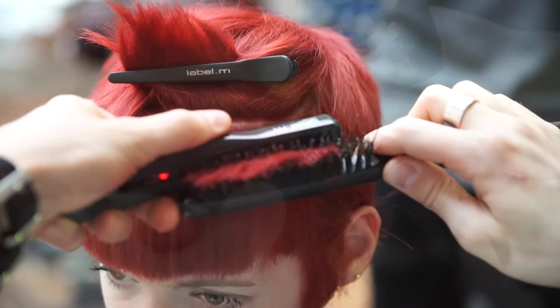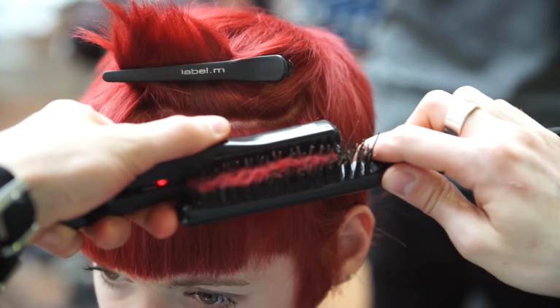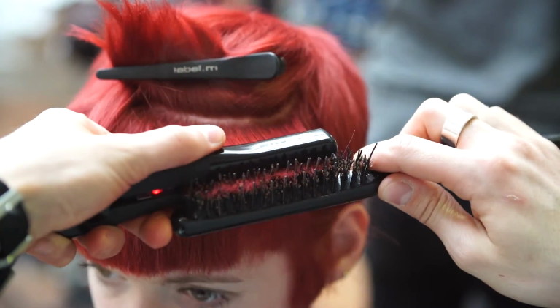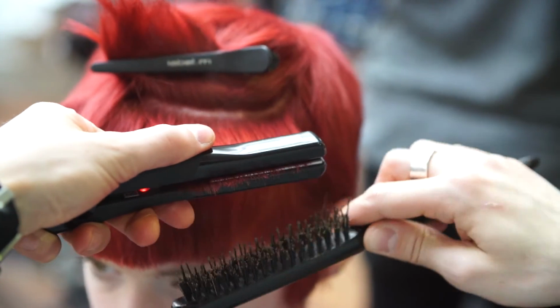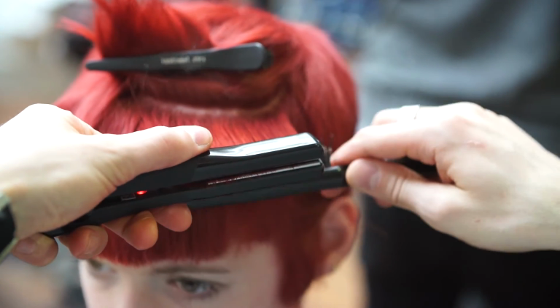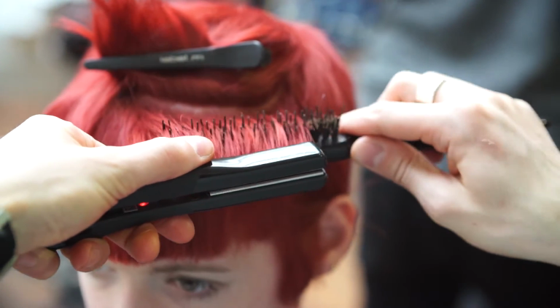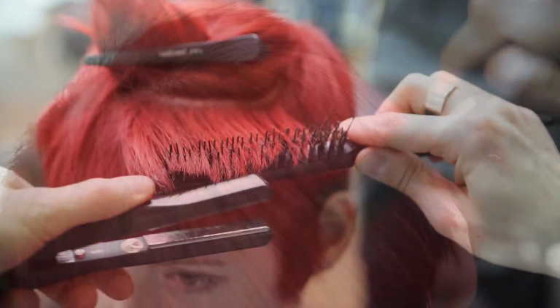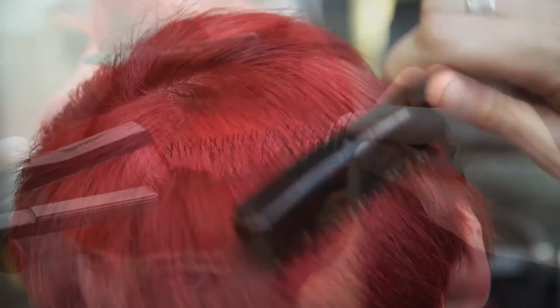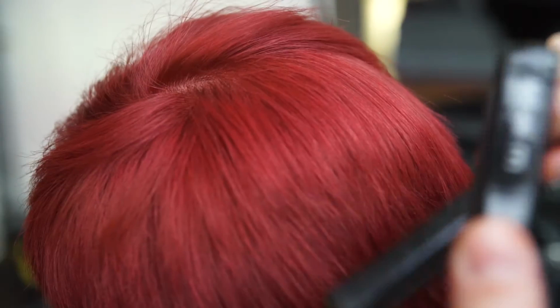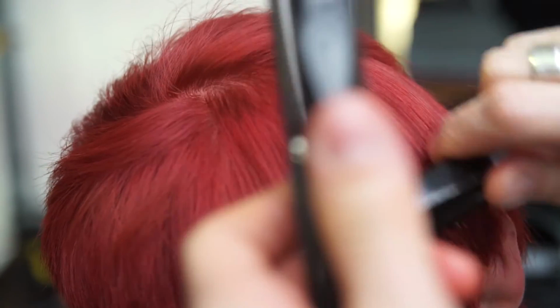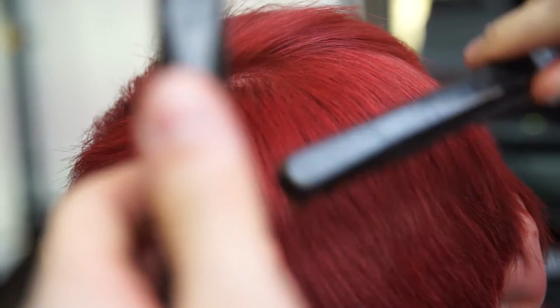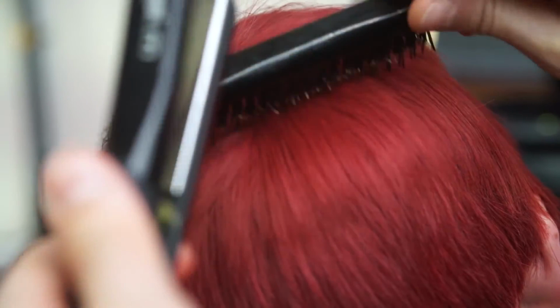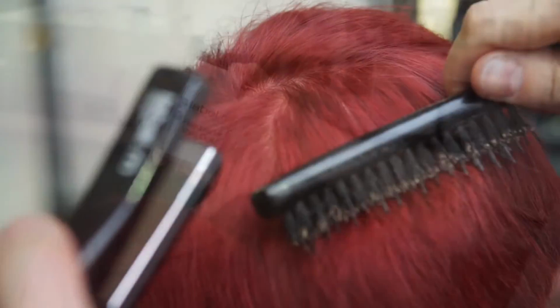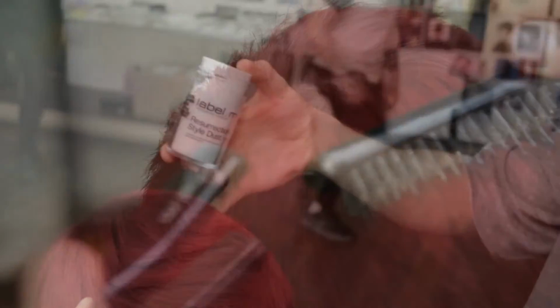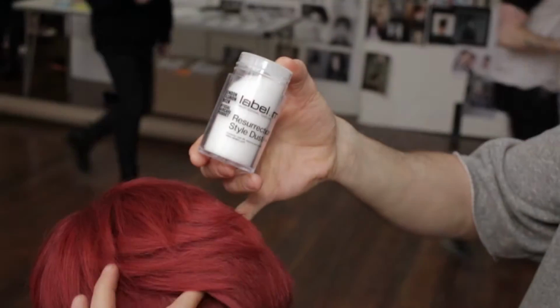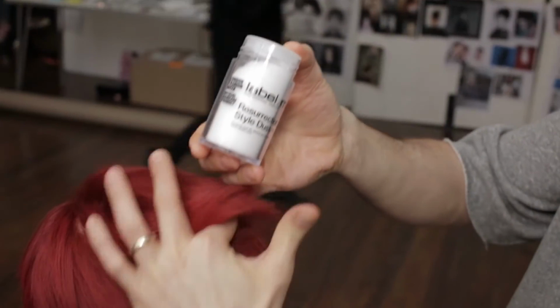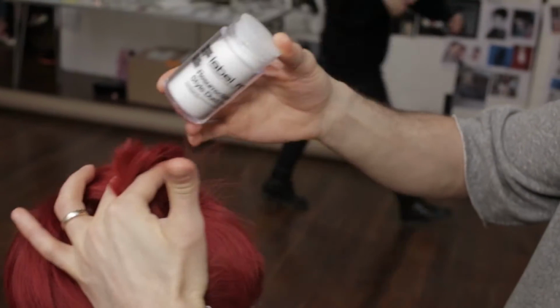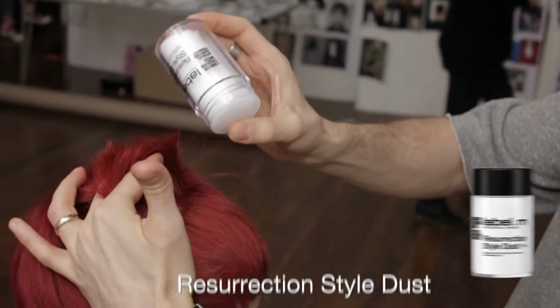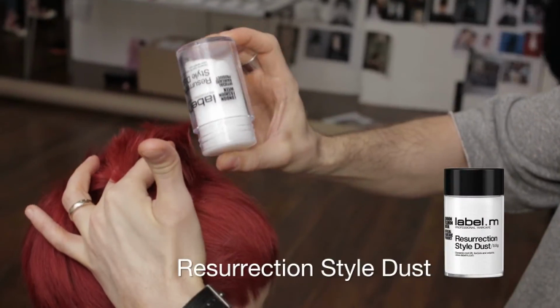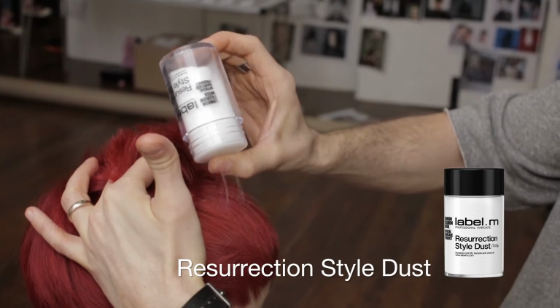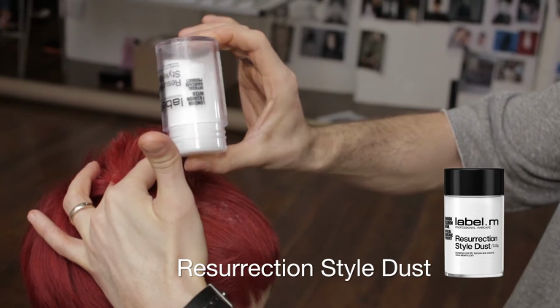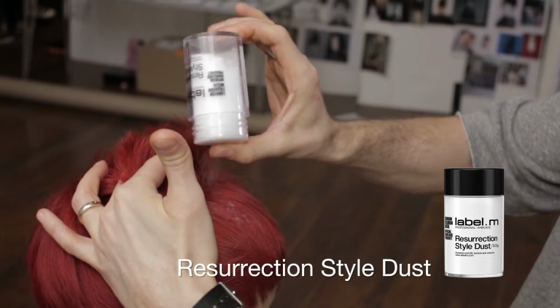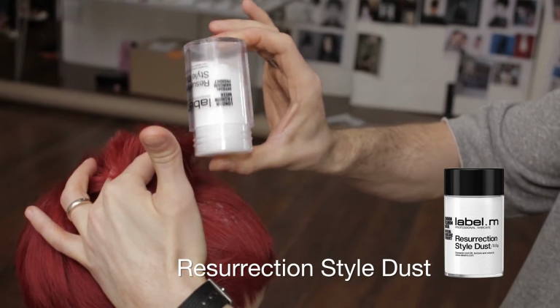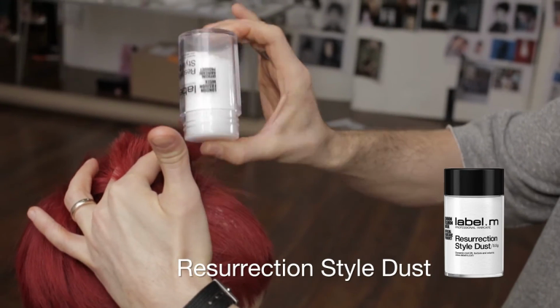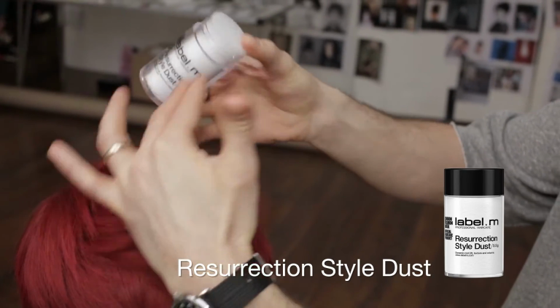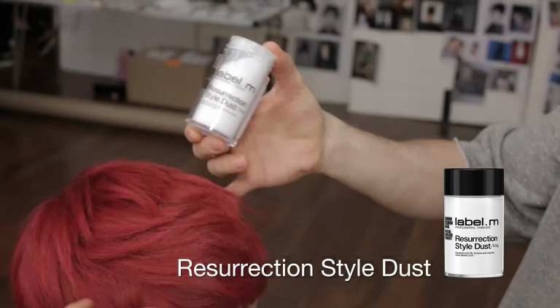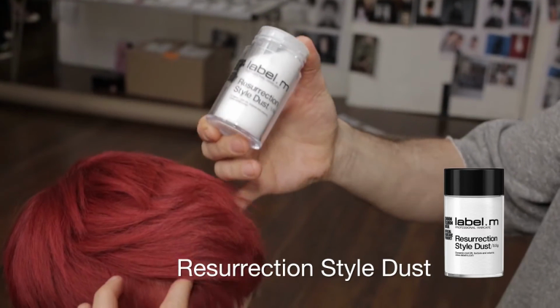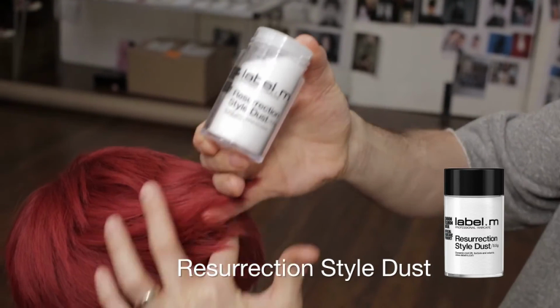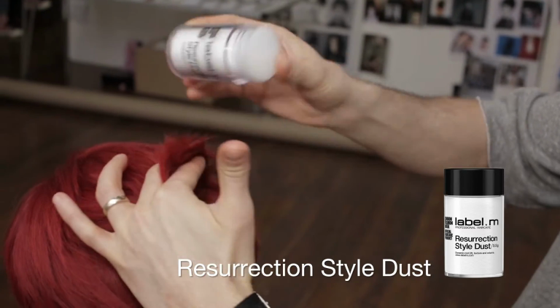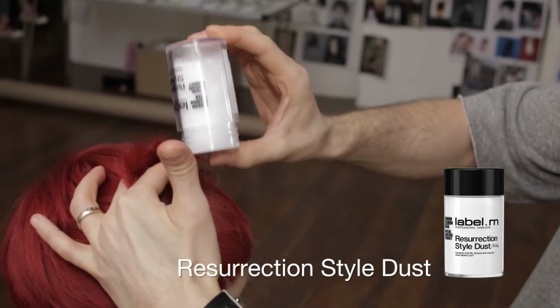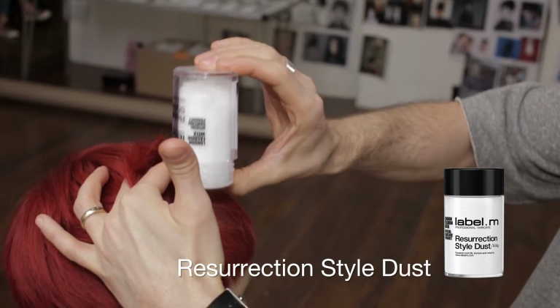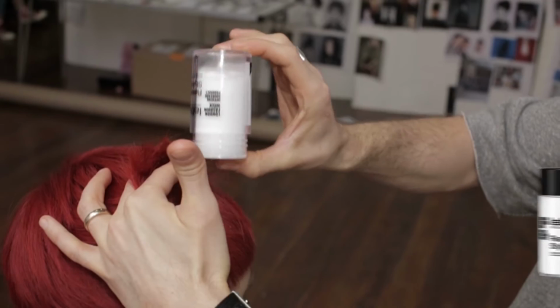Combined with the Label M Session Hair Brush, work in small sections through the sides and the top. To complete the look, Label M Resurrection Dust is applied. This backstage miracle powder will give maximum root lift and an edgy, matte texture.